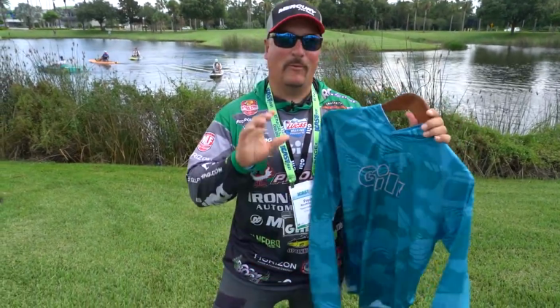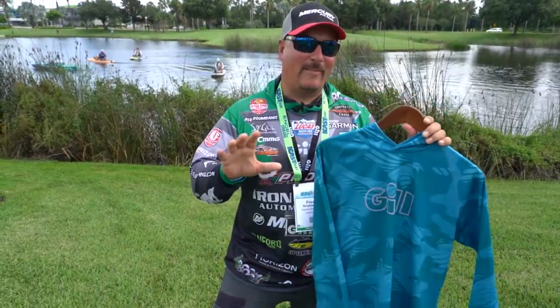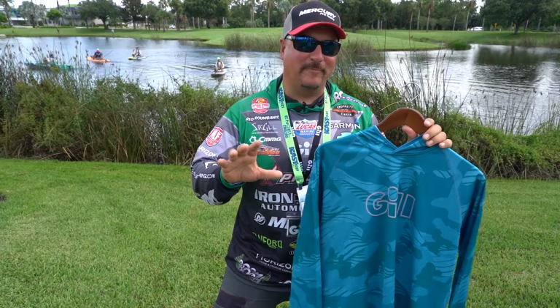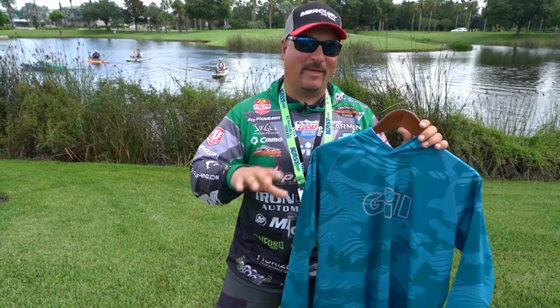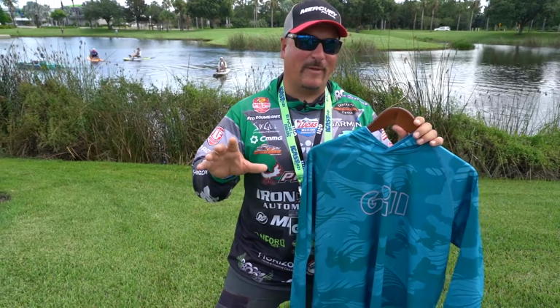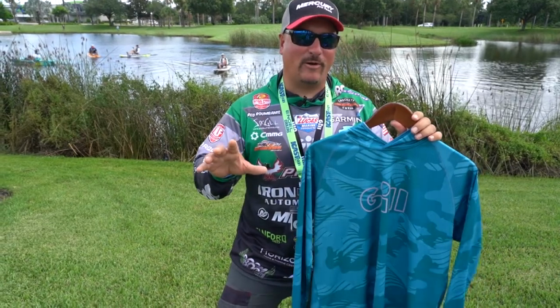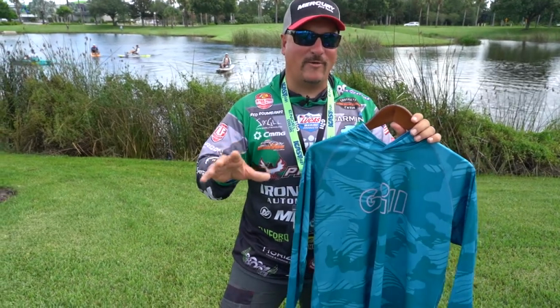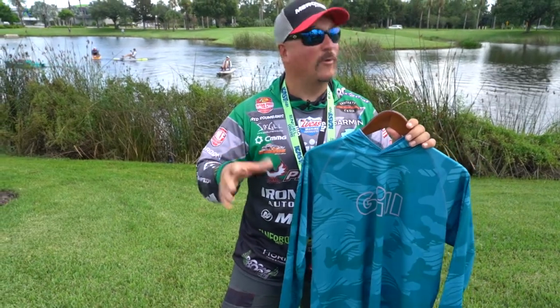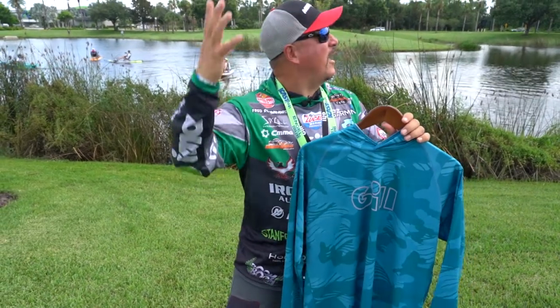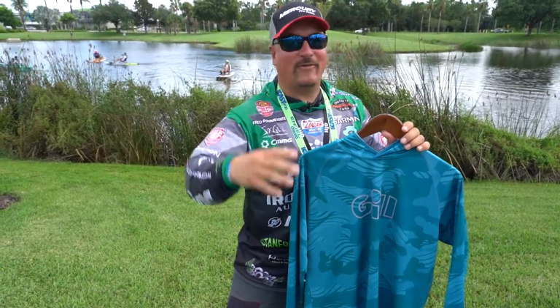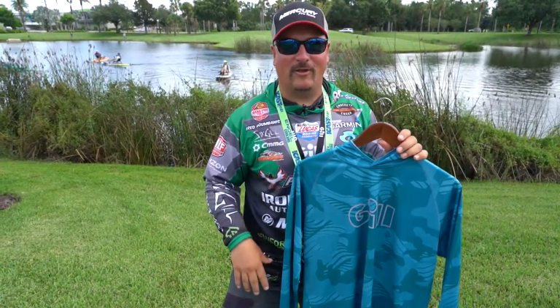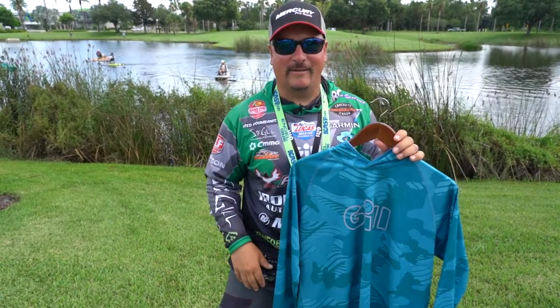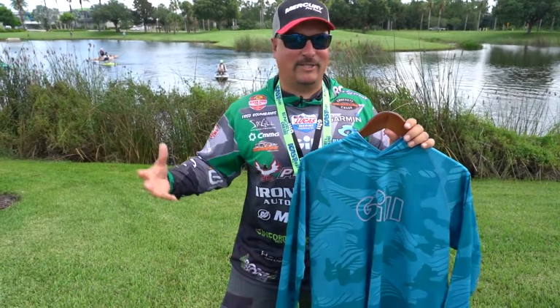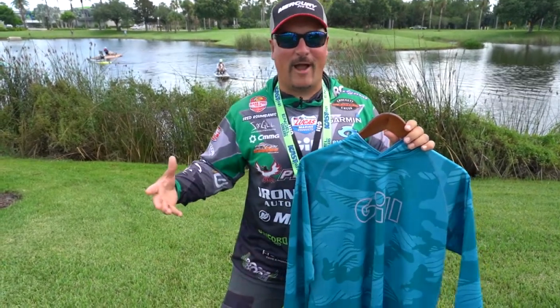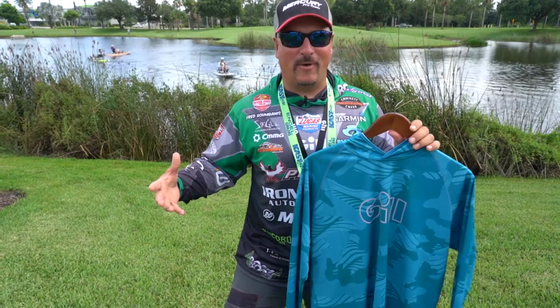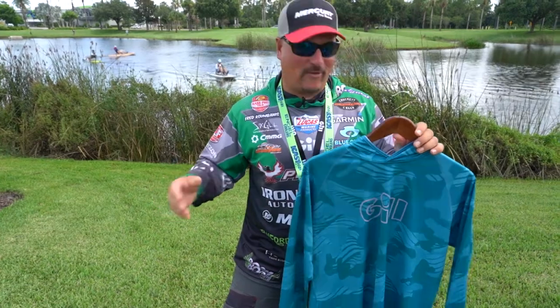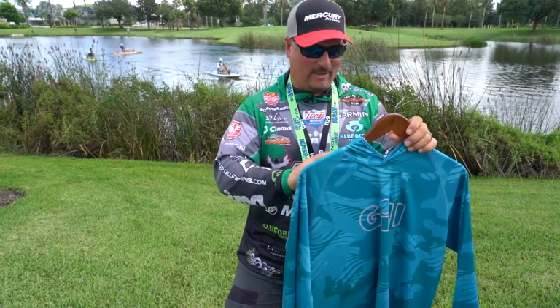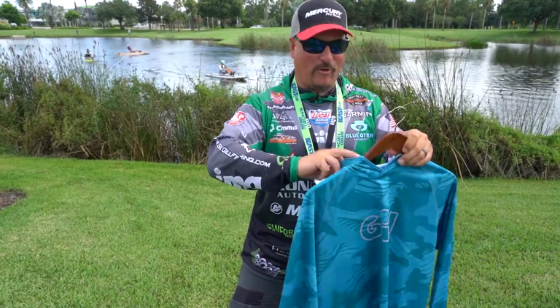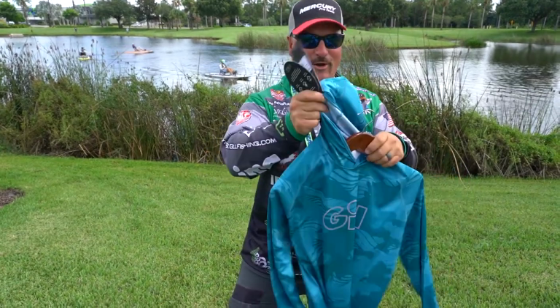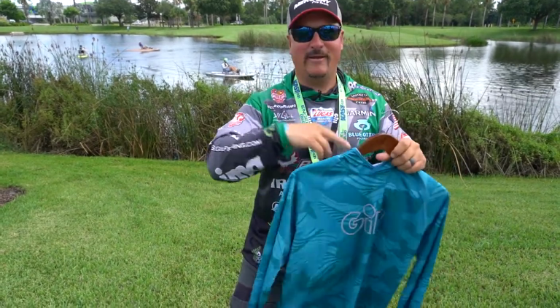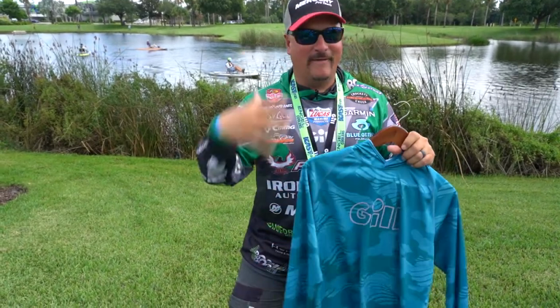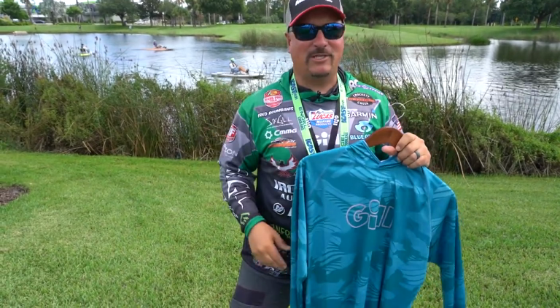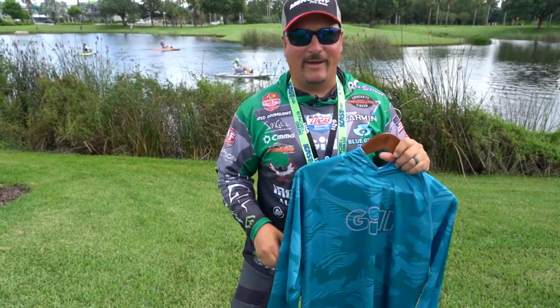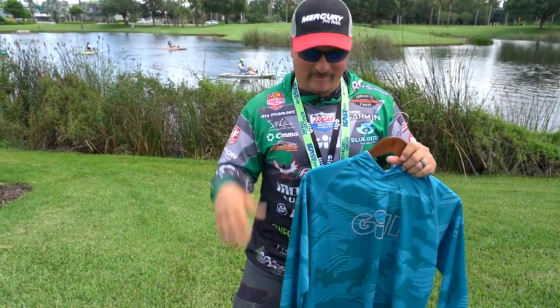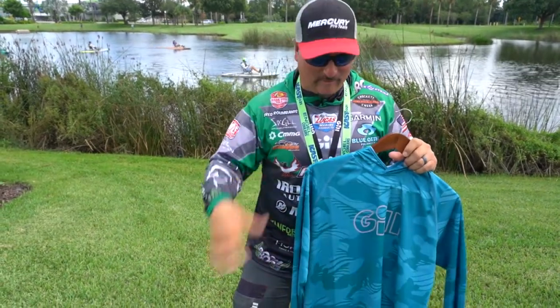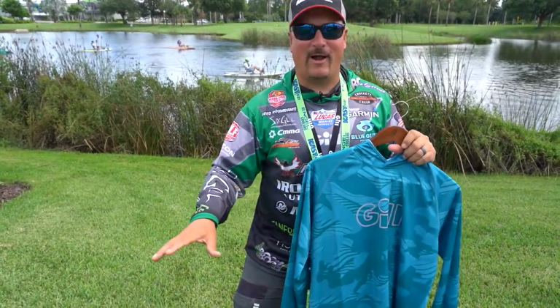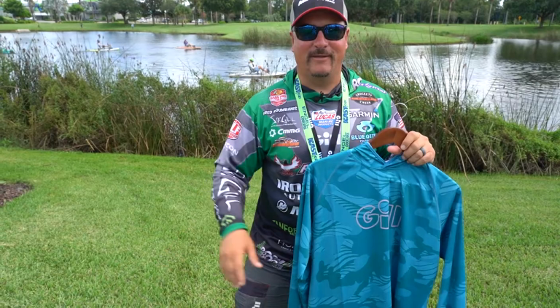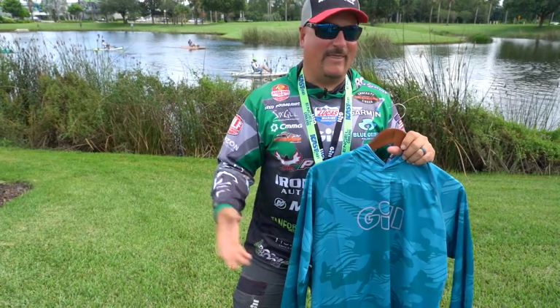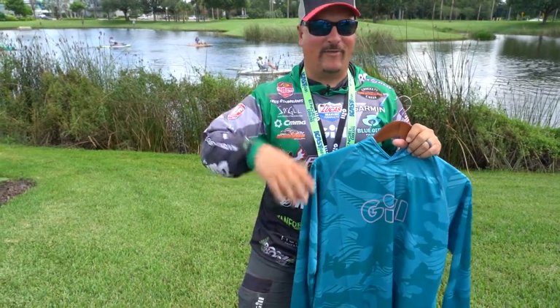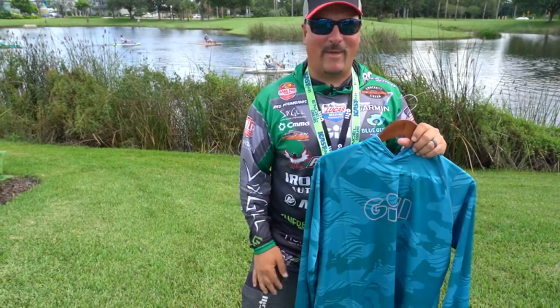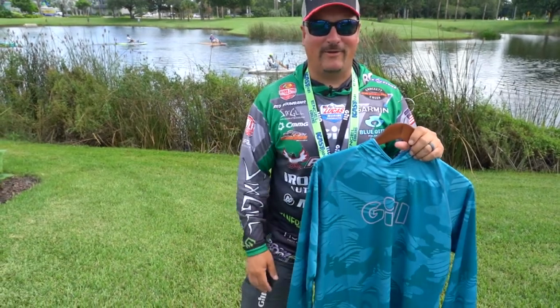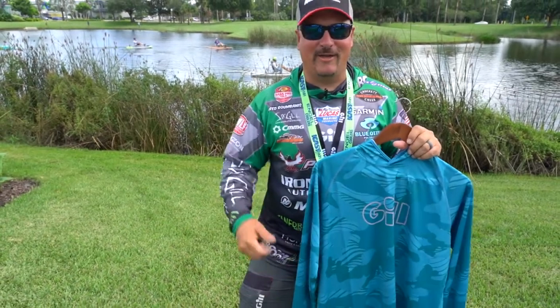What I like about it is because it repels water — say you're out on one of these cloudy days and all of a sudden a shower pops up out of nowhere. You just throw your hood on, fish in the rain. It's just going to bead right off you, and then when the sun comes back out, you're good to go.